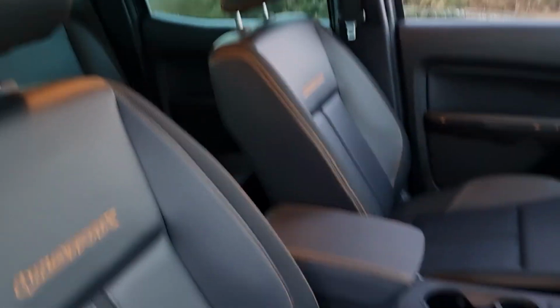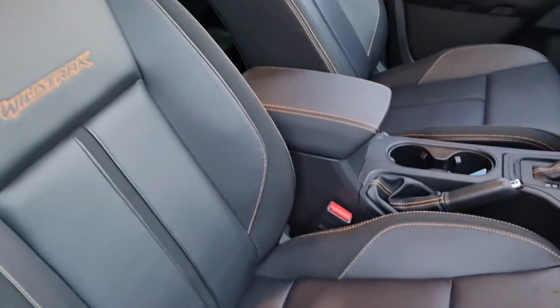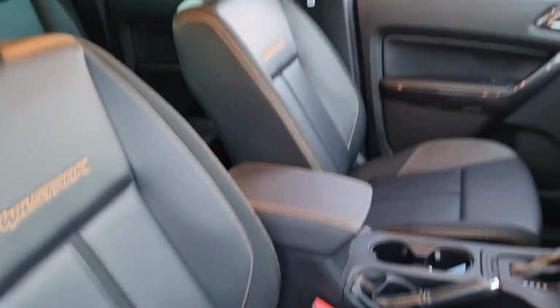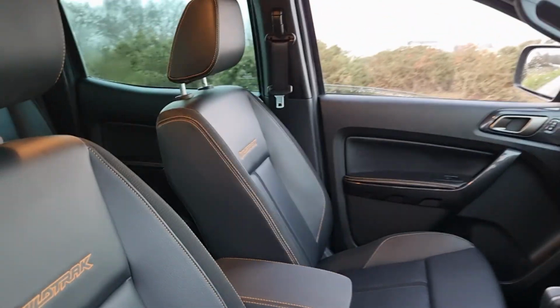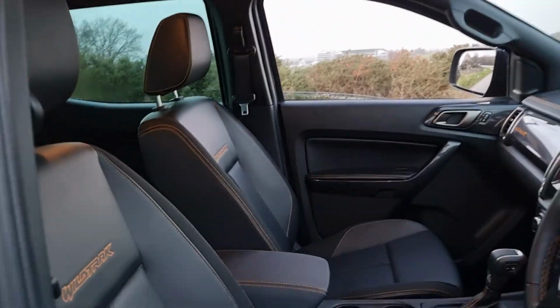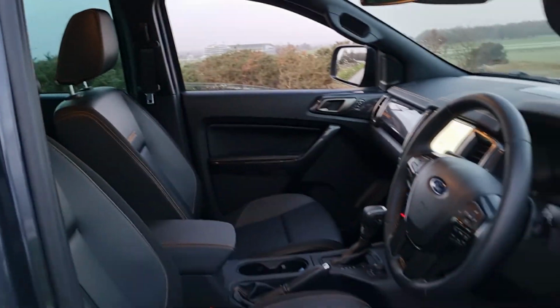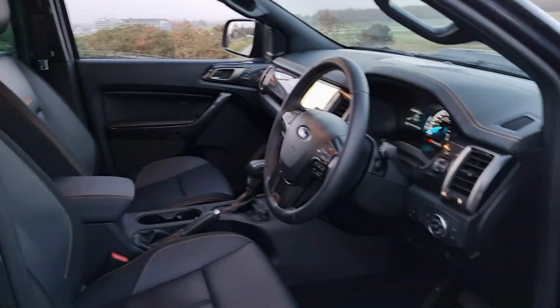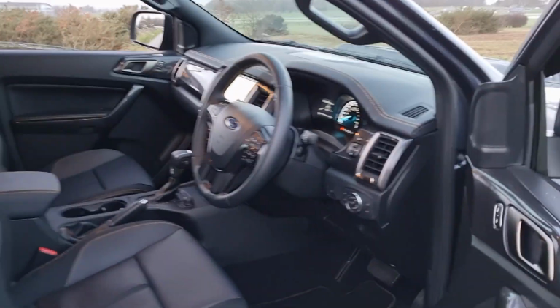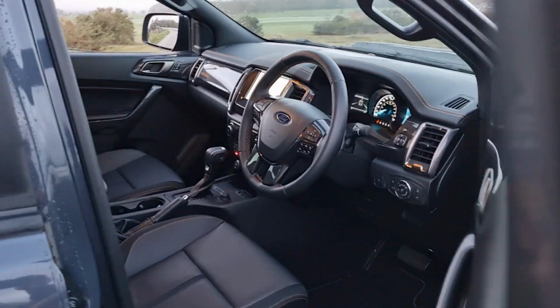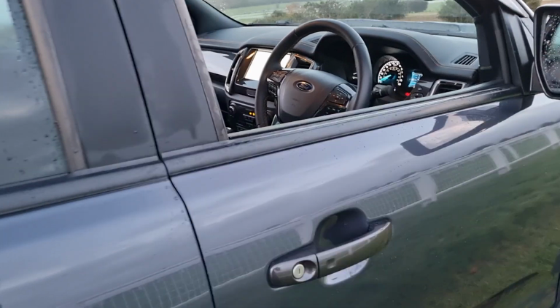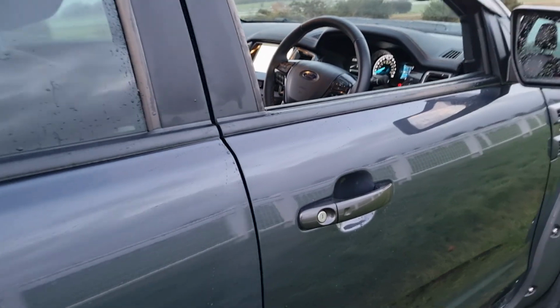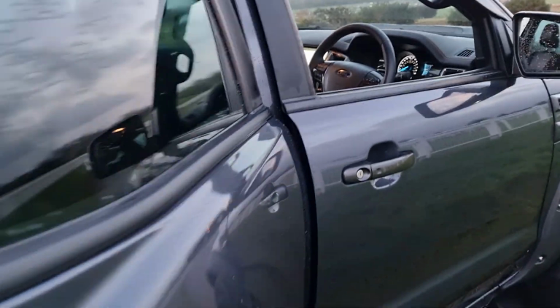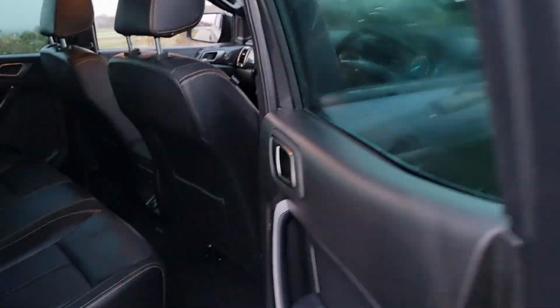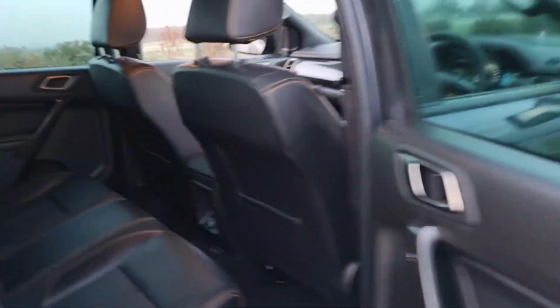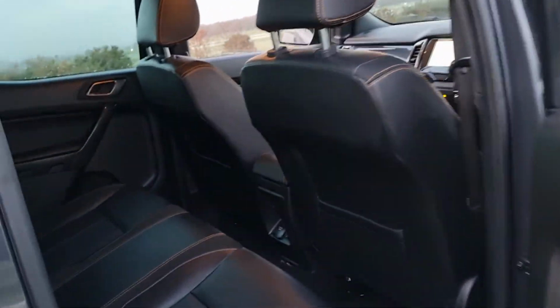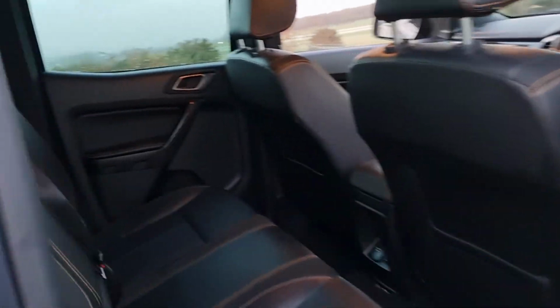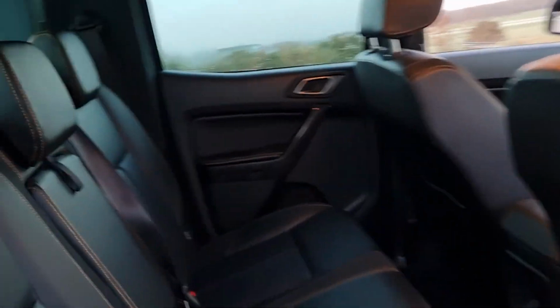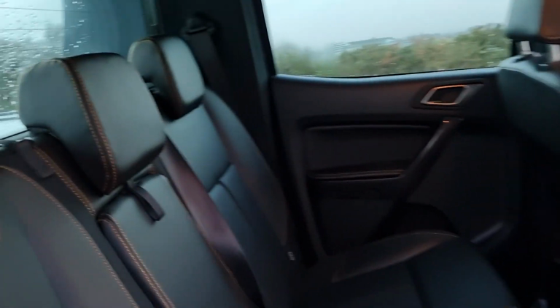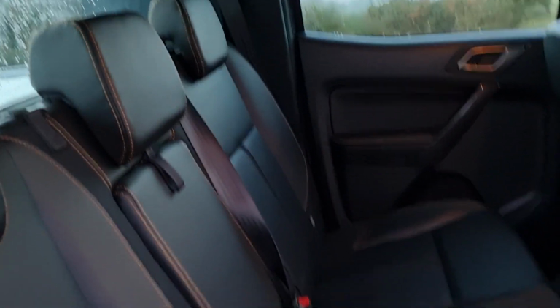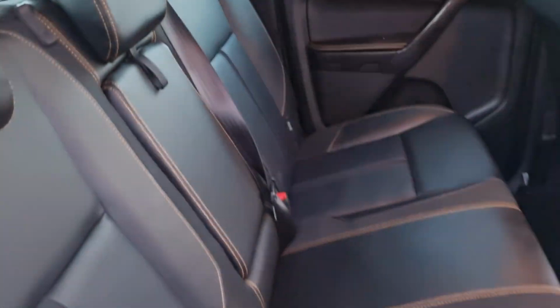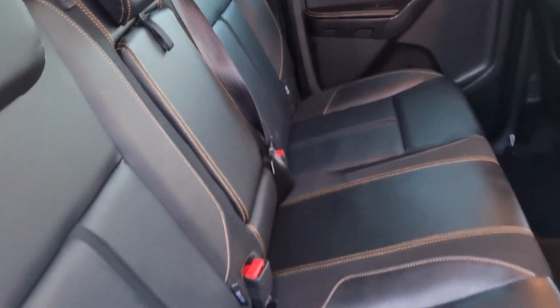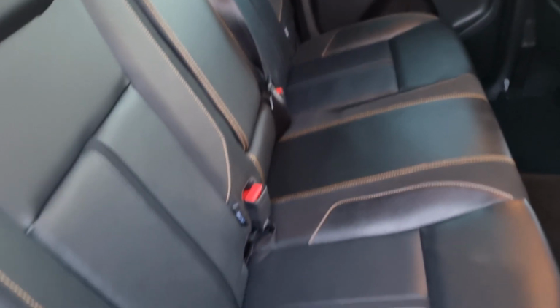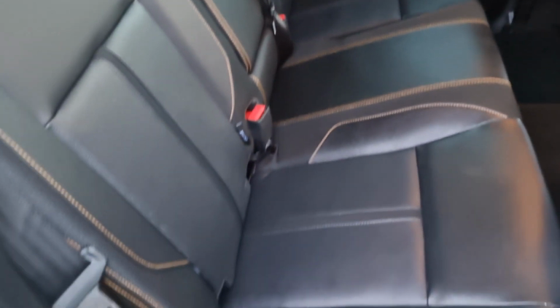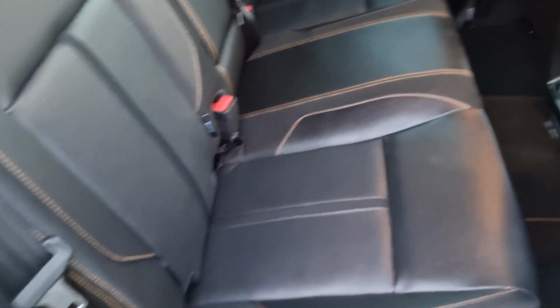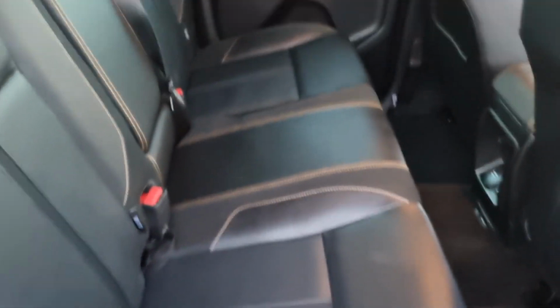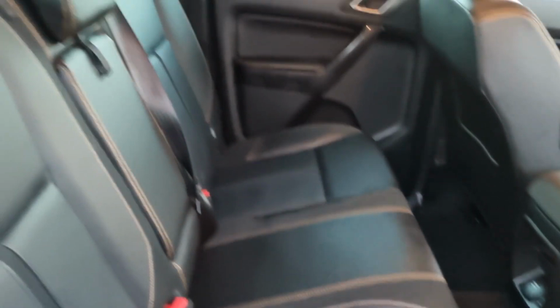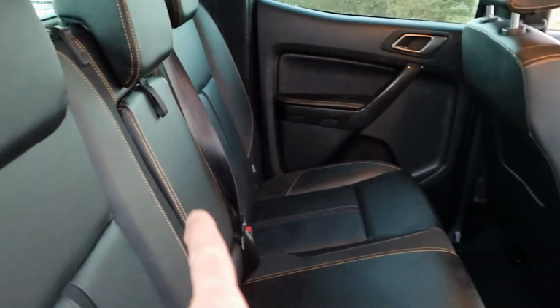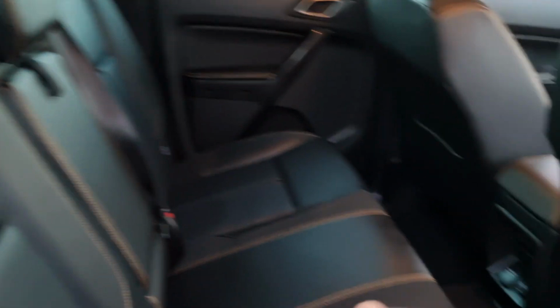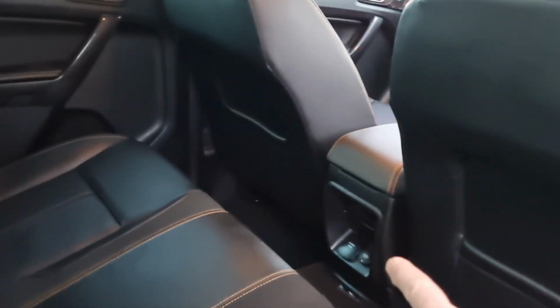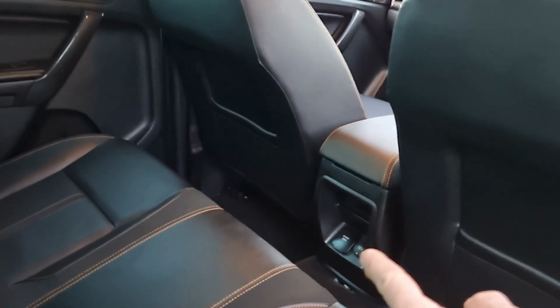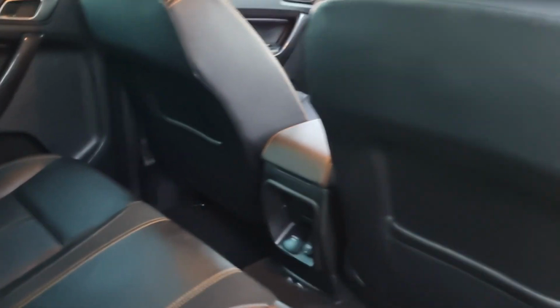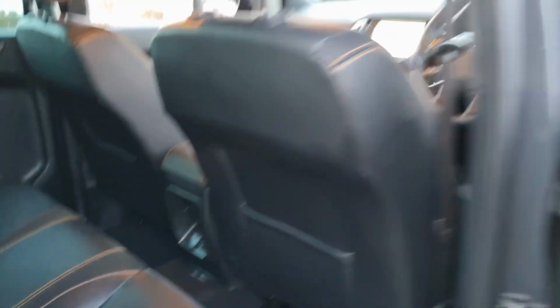It's got USB, it's got Bluetooth, Android Auto, Apple CarPlay if you connect those devices as well. In the rear, ISOFIX points for child seats, centre armrest and a three pin plug socket down there.